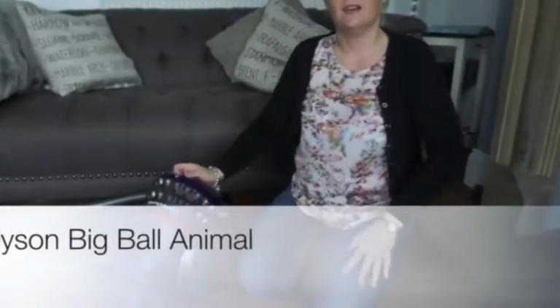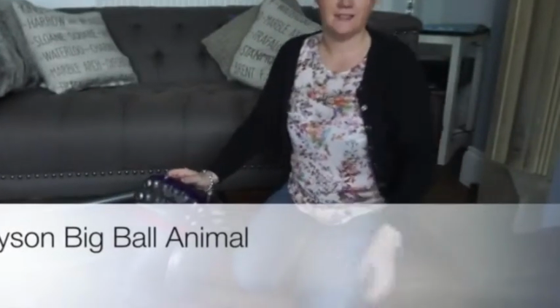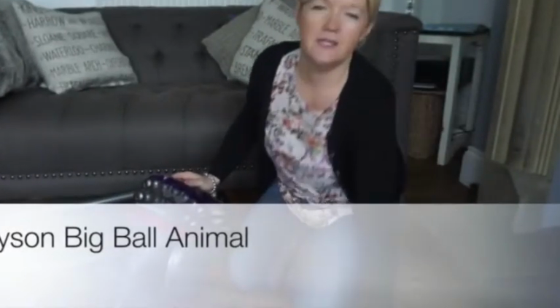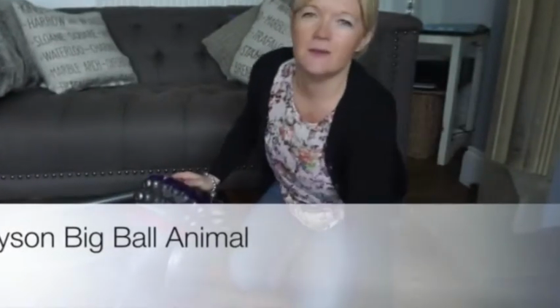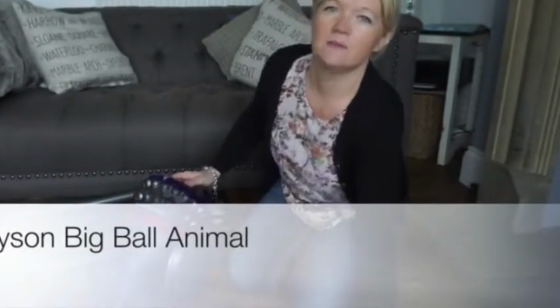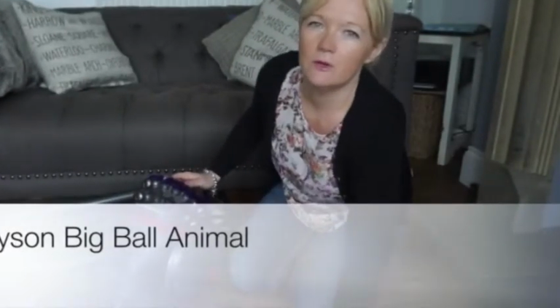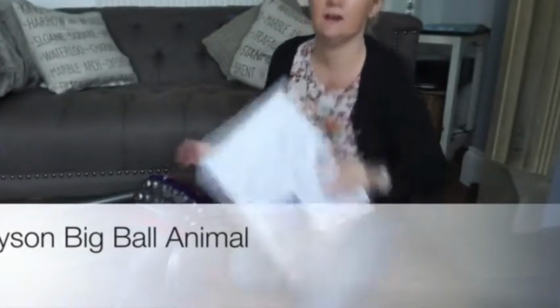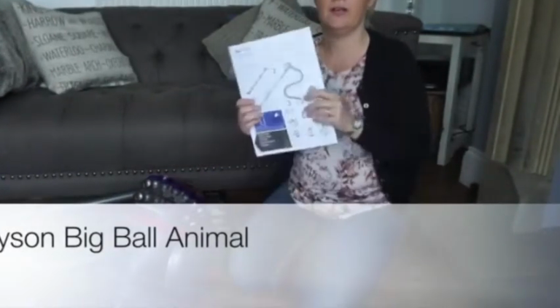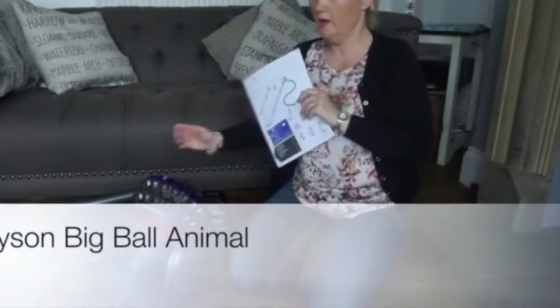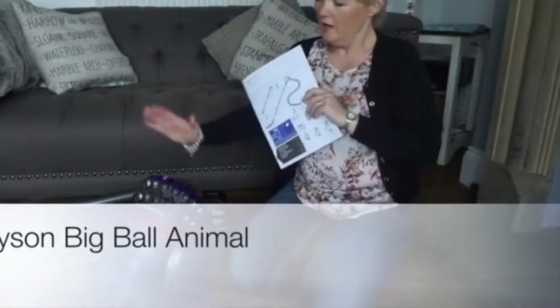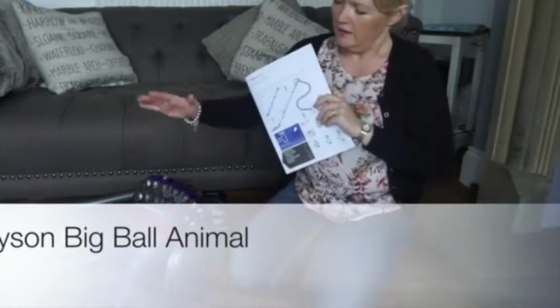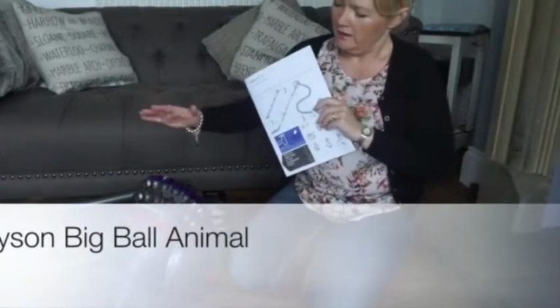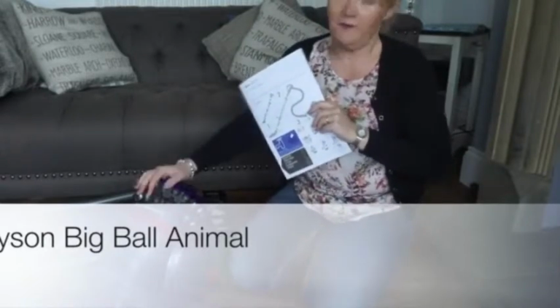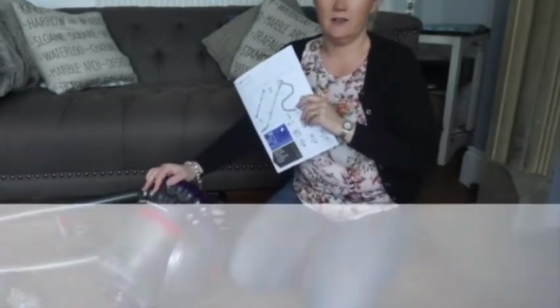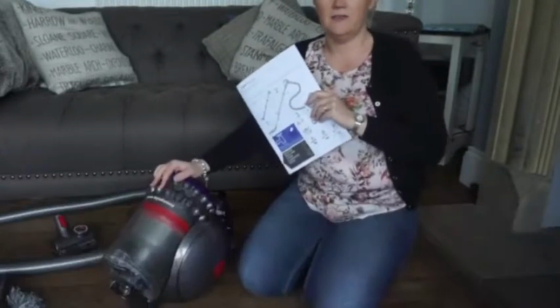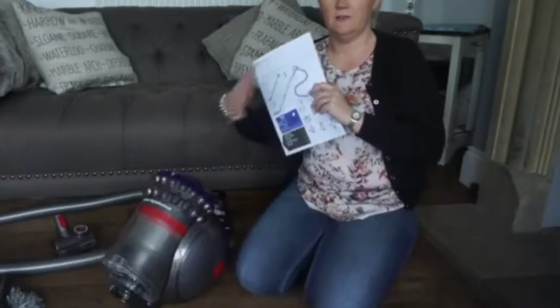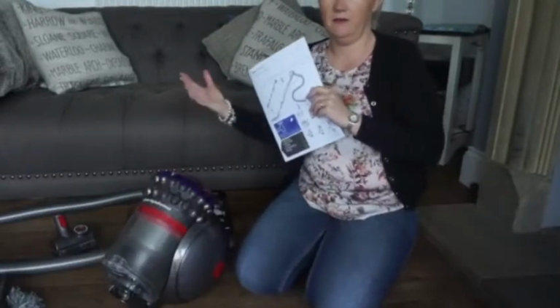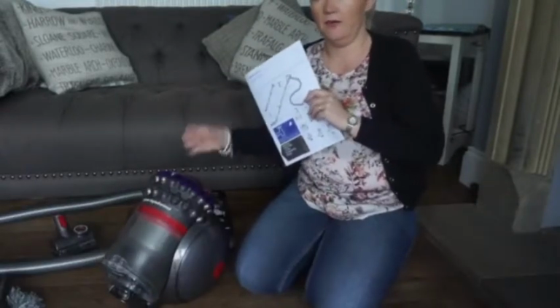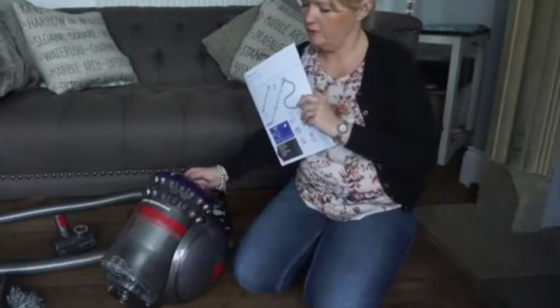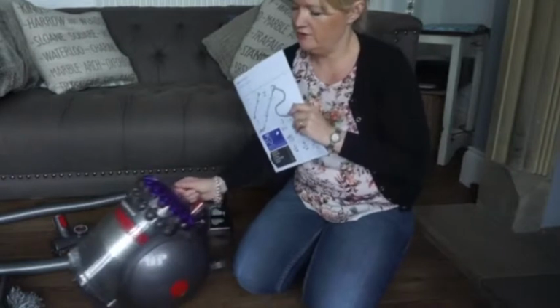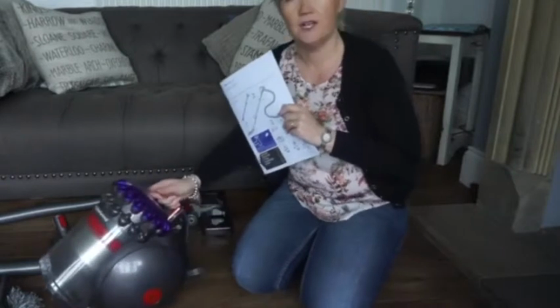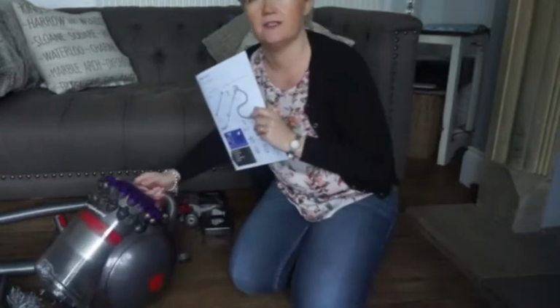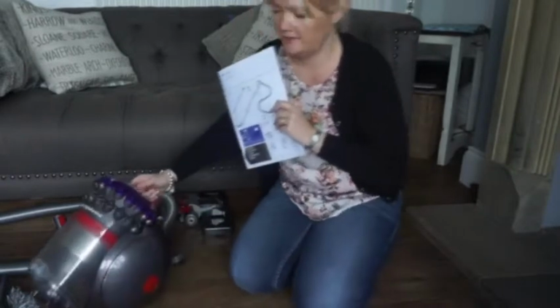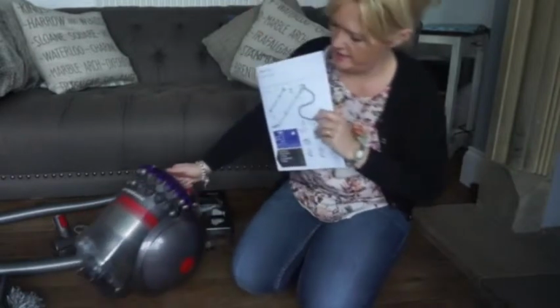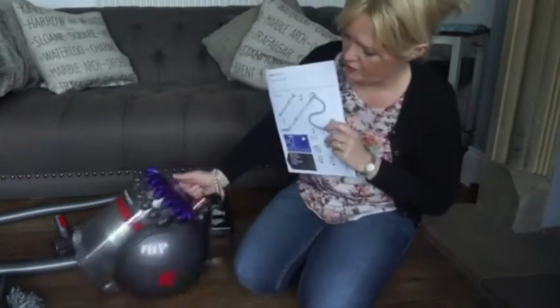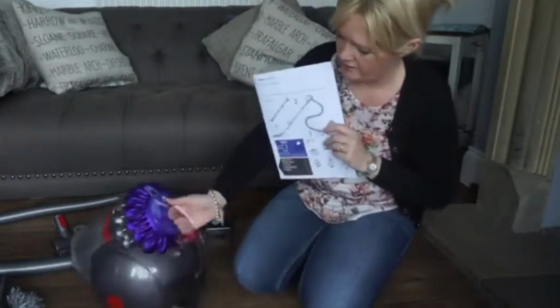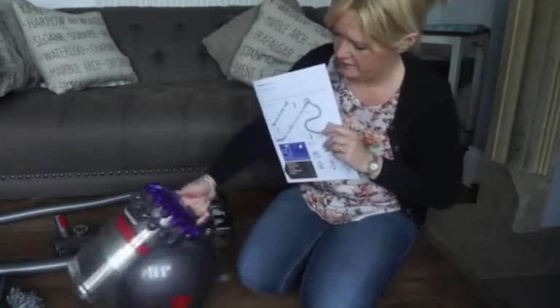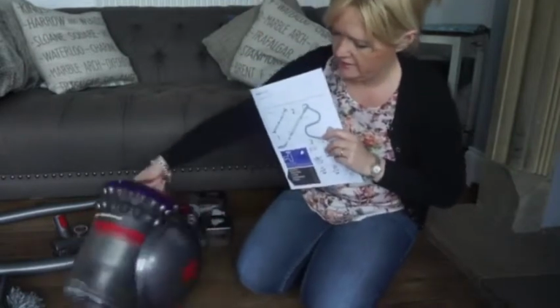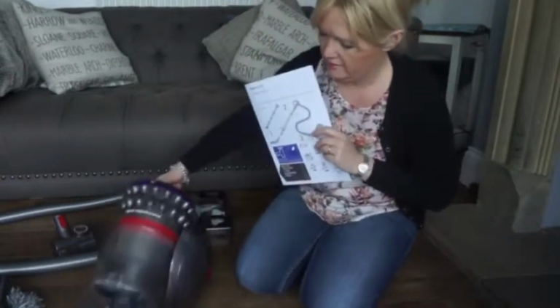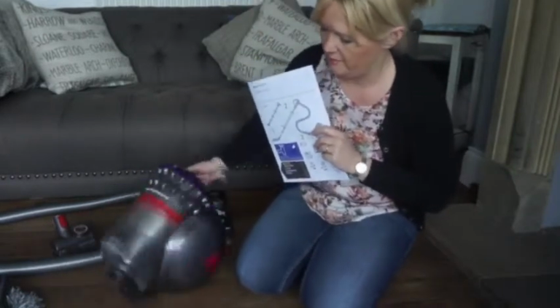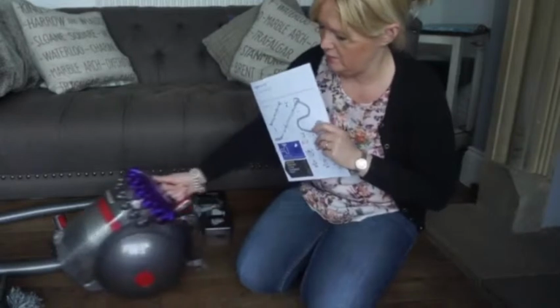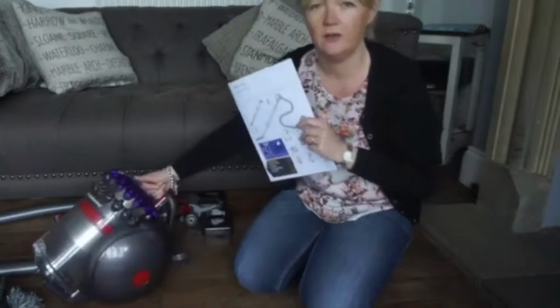Hi, today I'm here to talk about the Dyson Big Ball Hoover, the Animal. We've had Dysons for years, but my last one was just ready for changing. So this is the new one, the Big Ball technology.